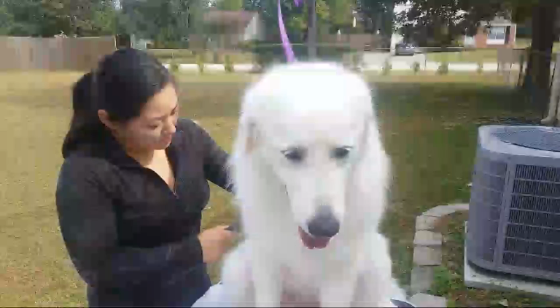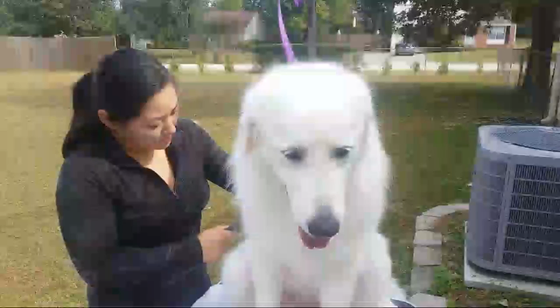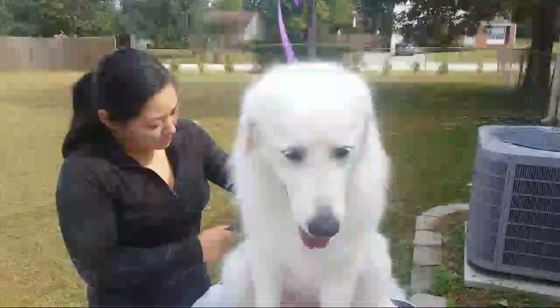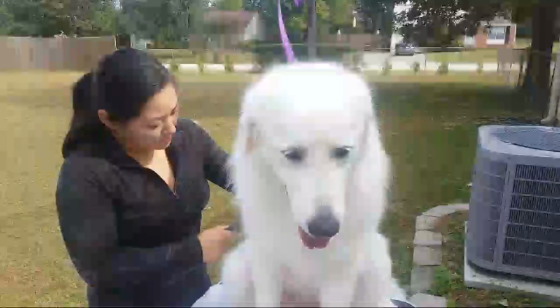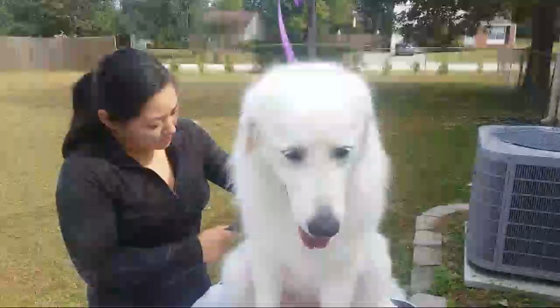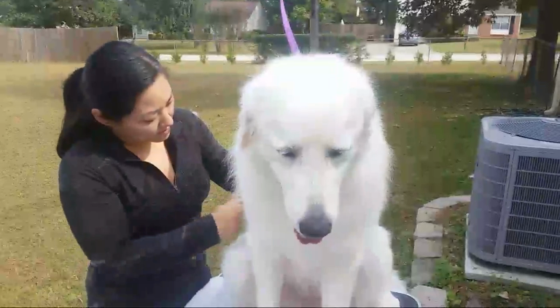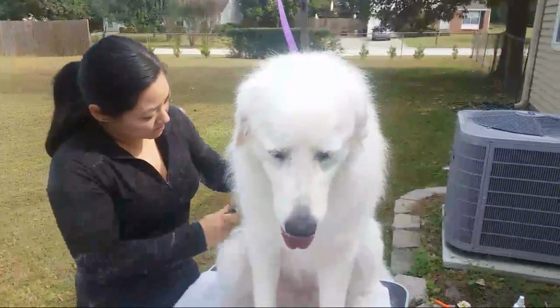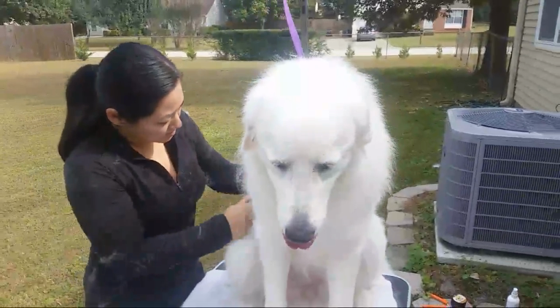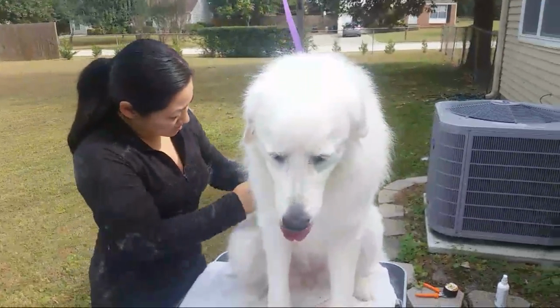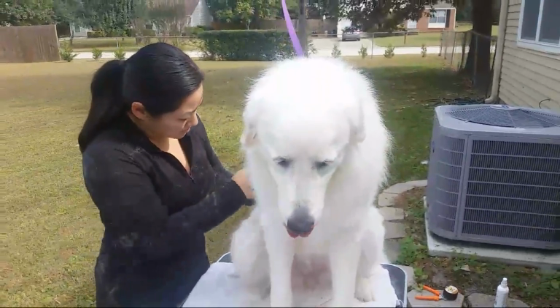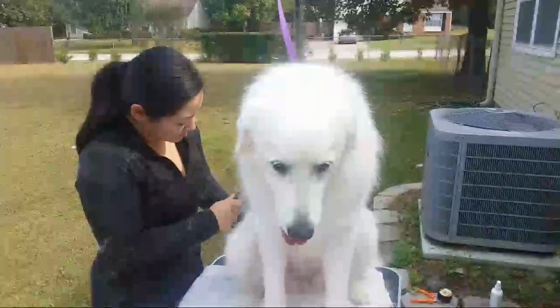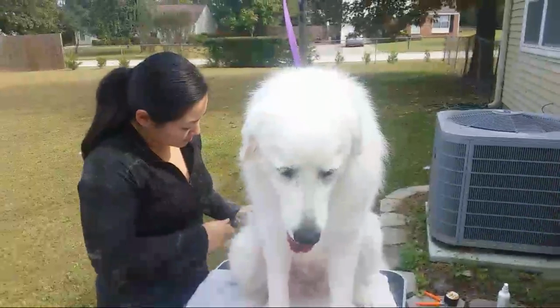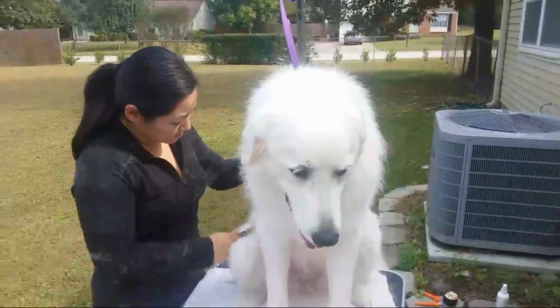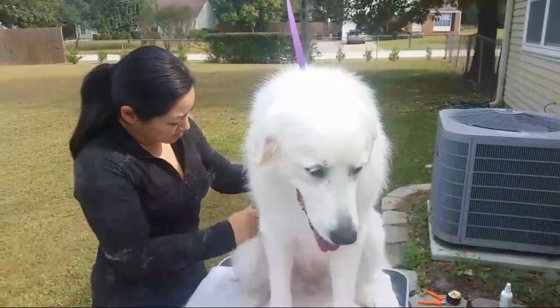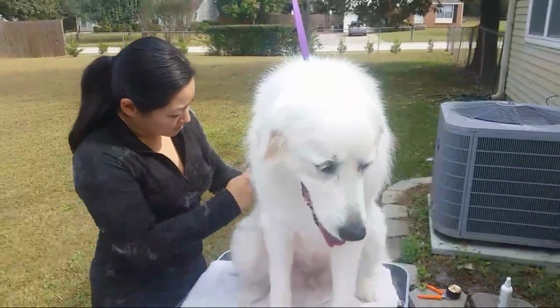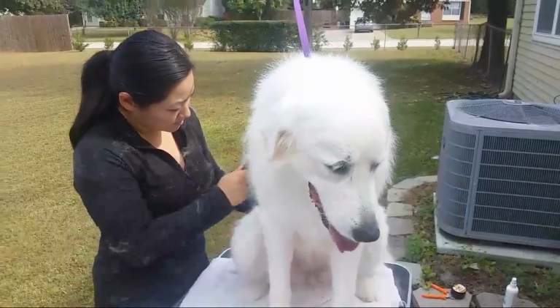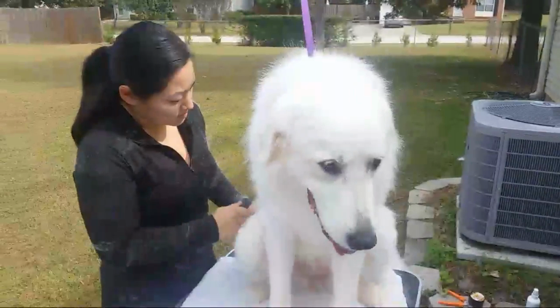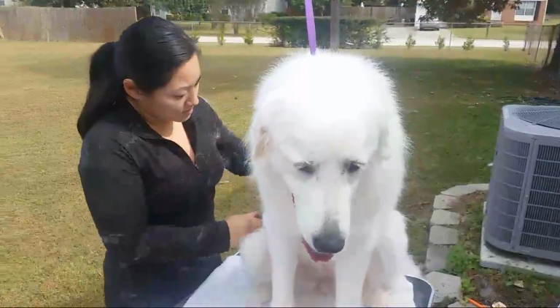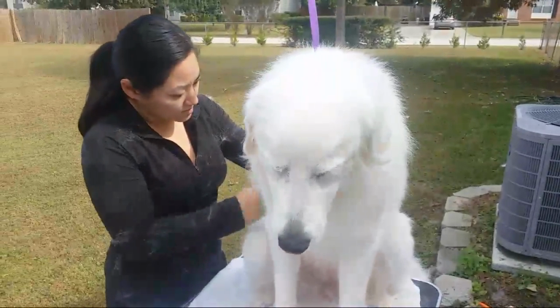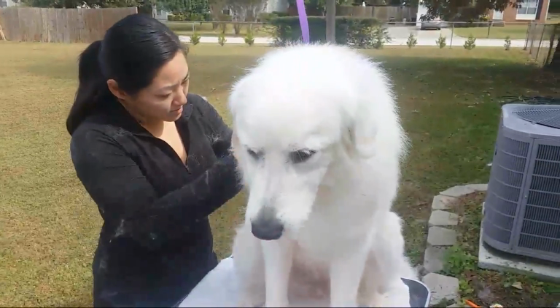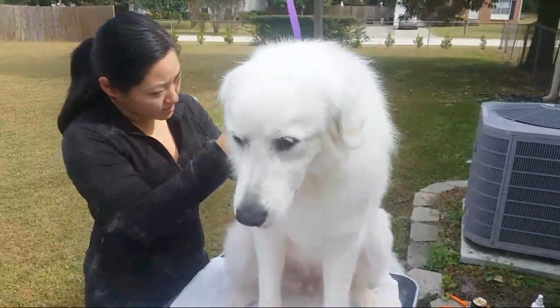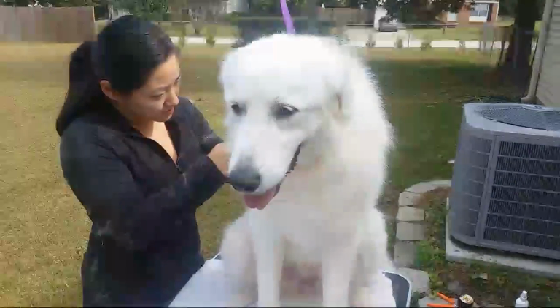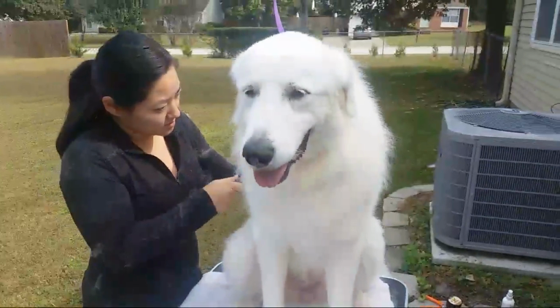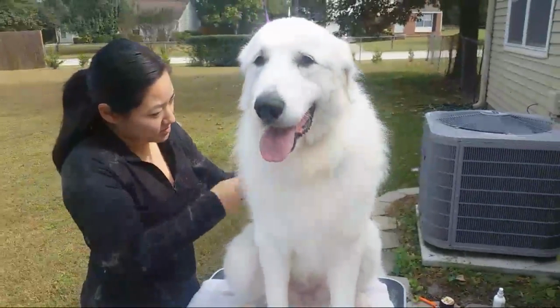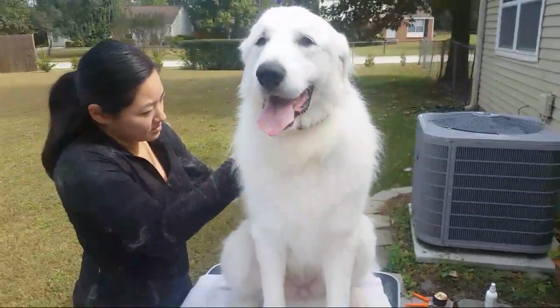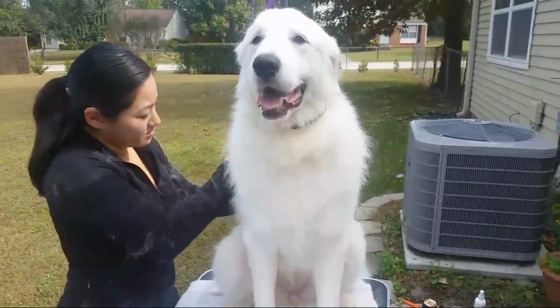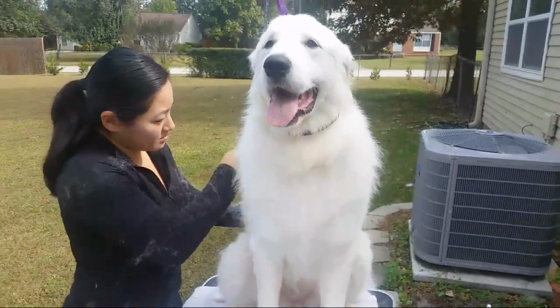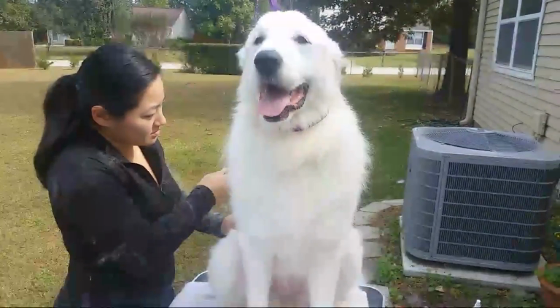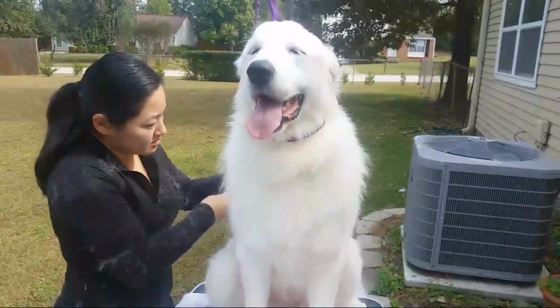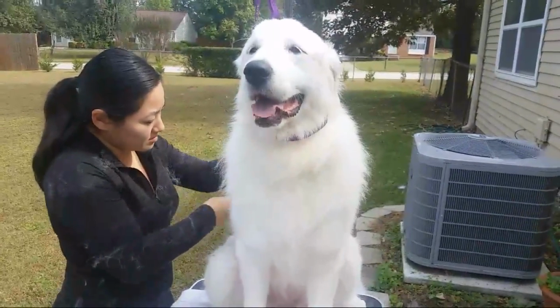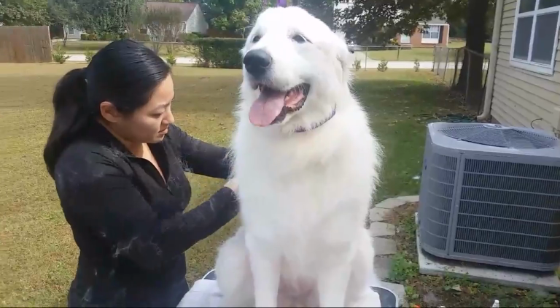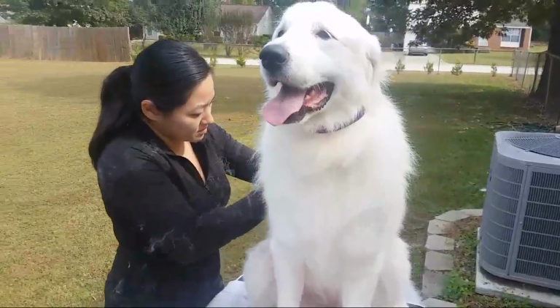Well, beautiful Great Pyrenees, who was just rescued, by the way, by our good friend here, Ingrid. So, adopt don't shop — first thing, adopt don't shop. Second thing, brush more, bathe less.